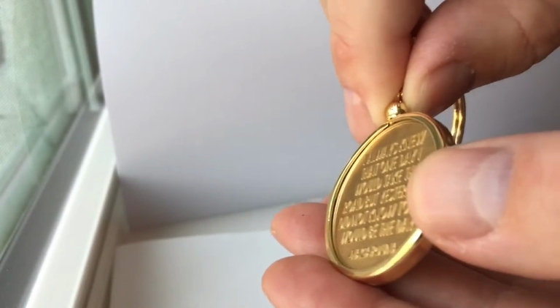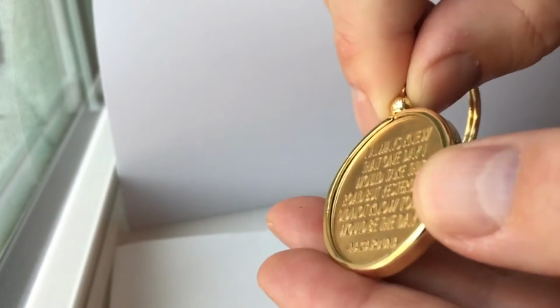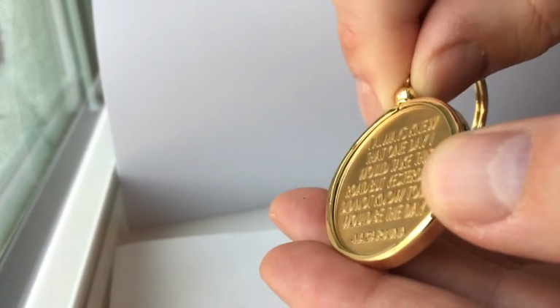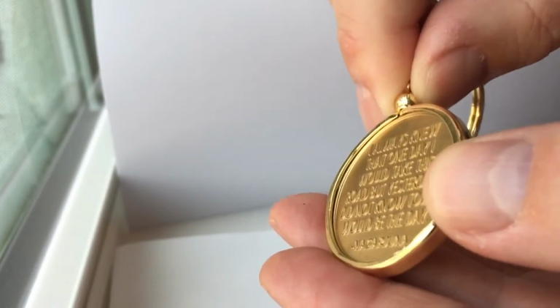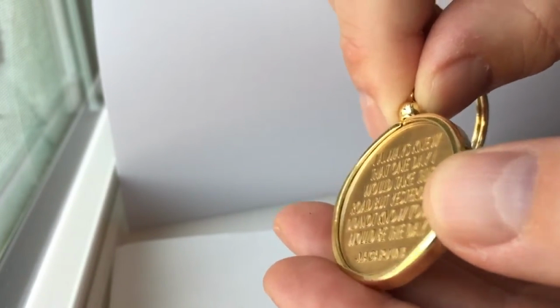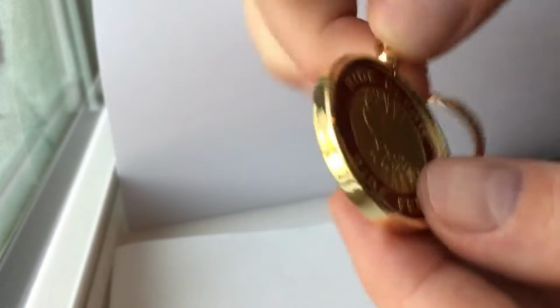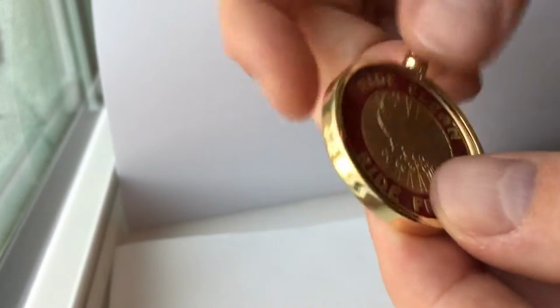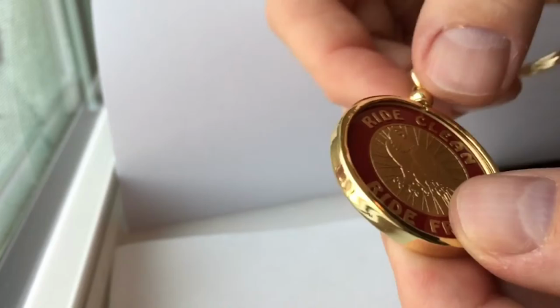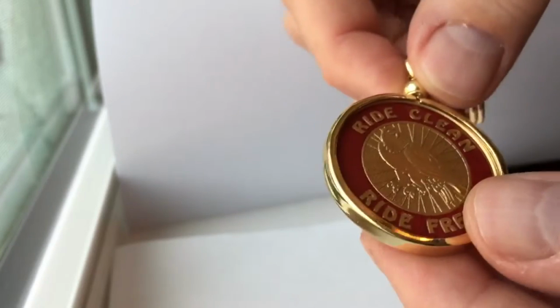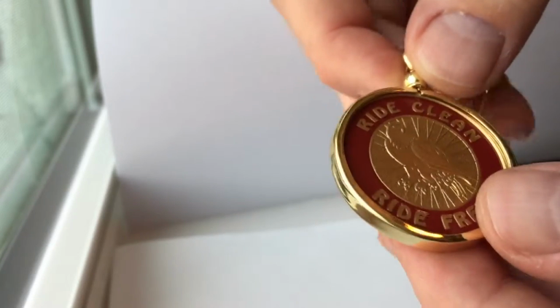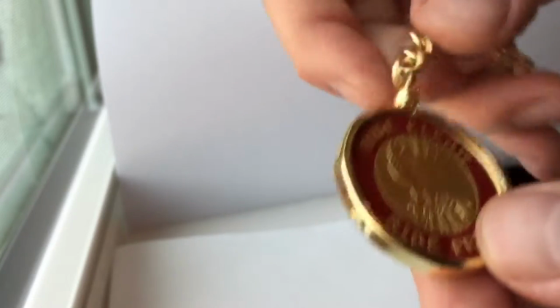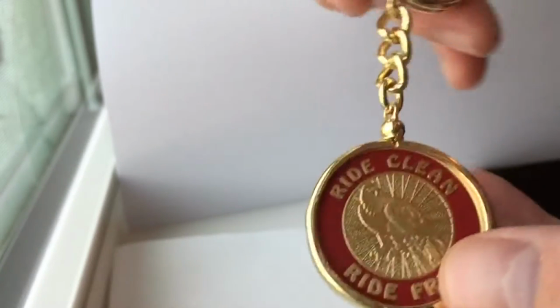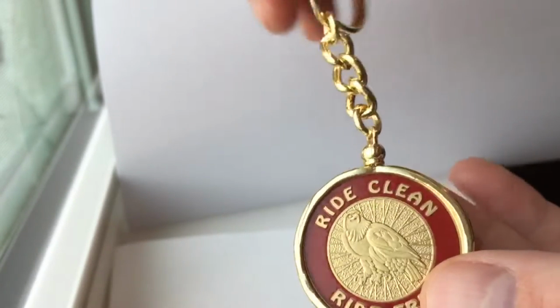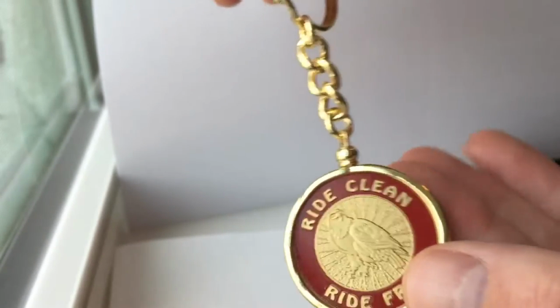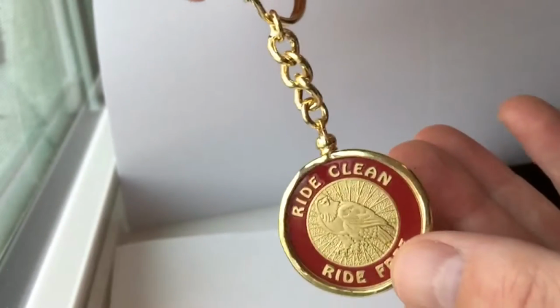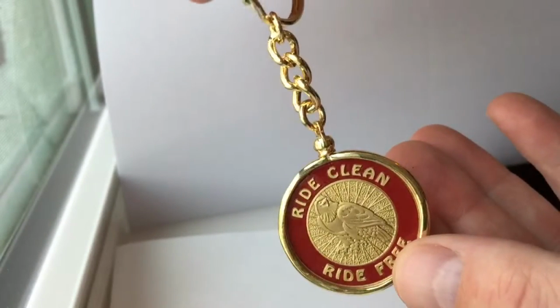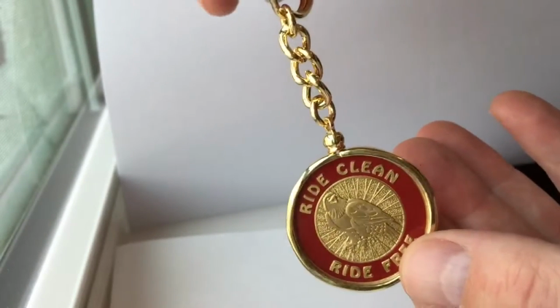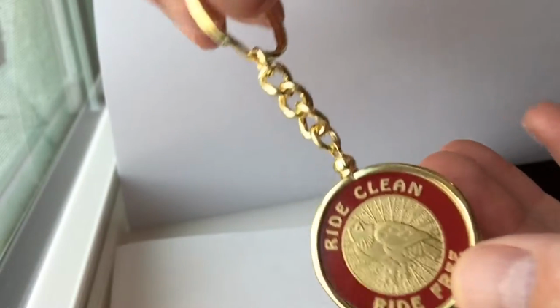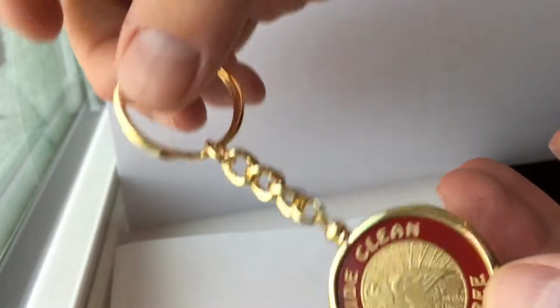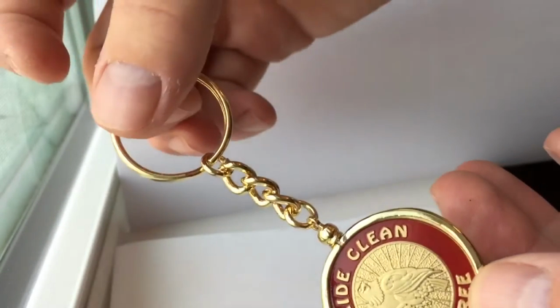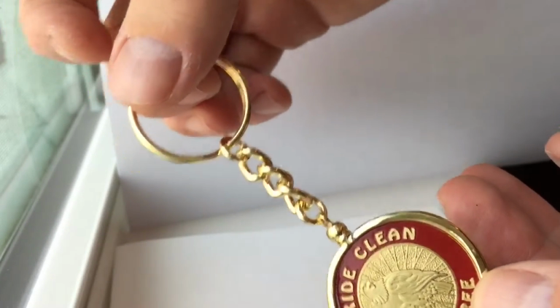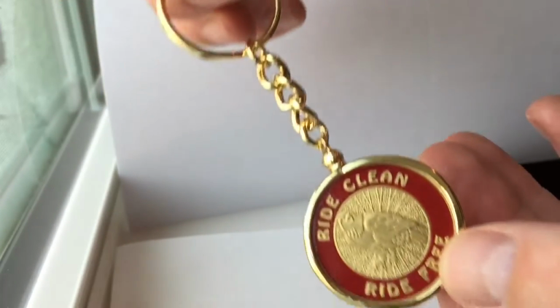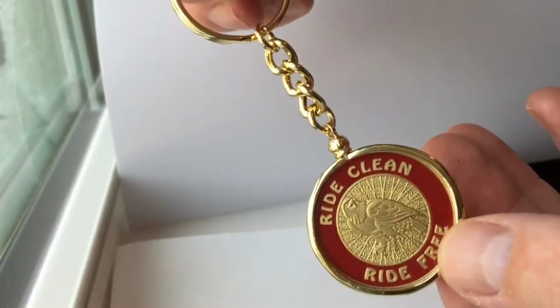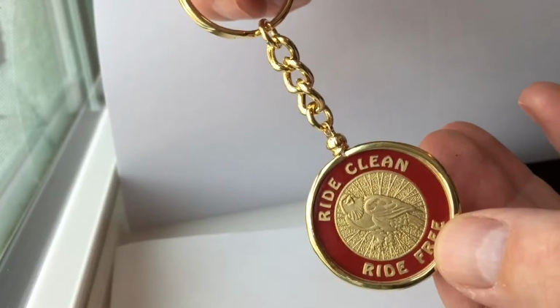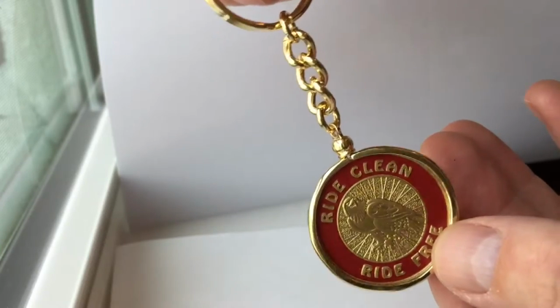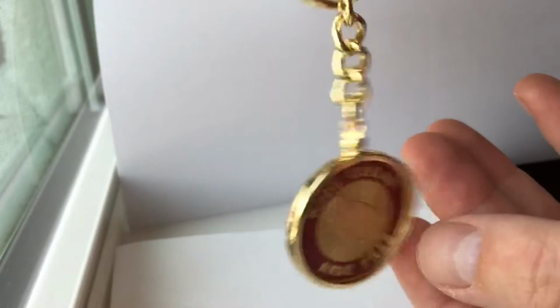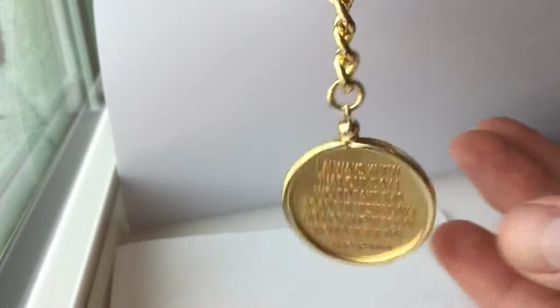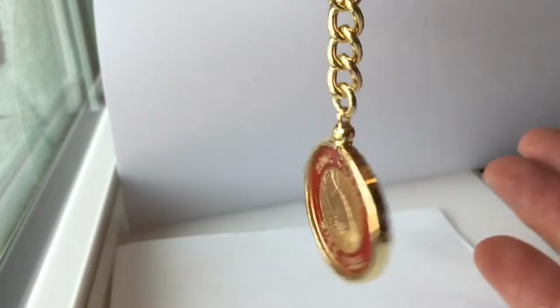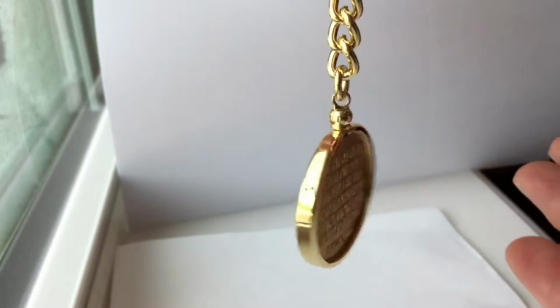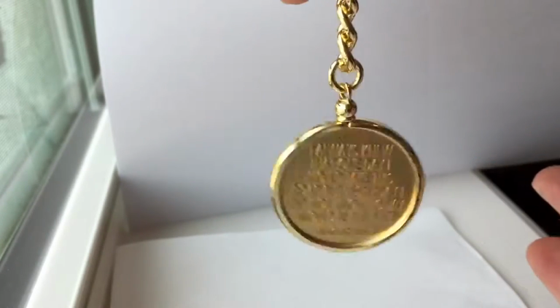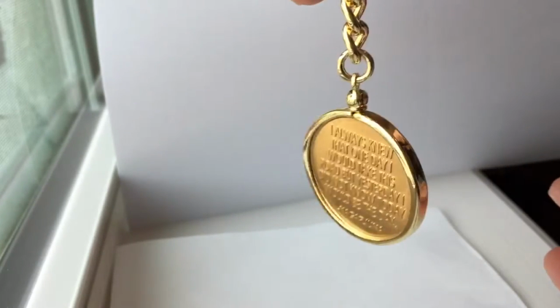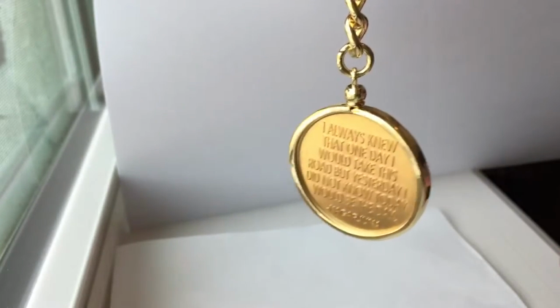Tighten until you feel it stop — that's how you know it's not going to be stripped or anything like that. And then you've got yourself a keychain that can hold your medallion. The nice thing is you can display the front and the back.